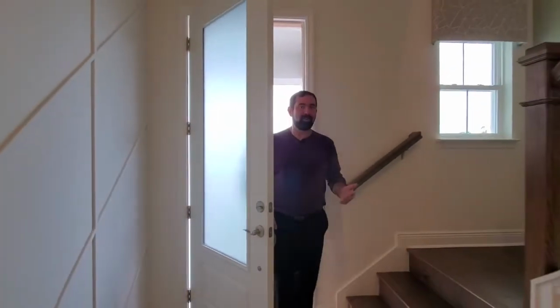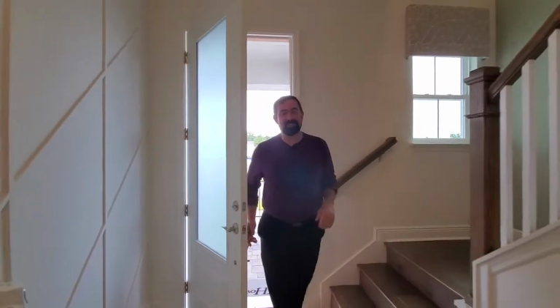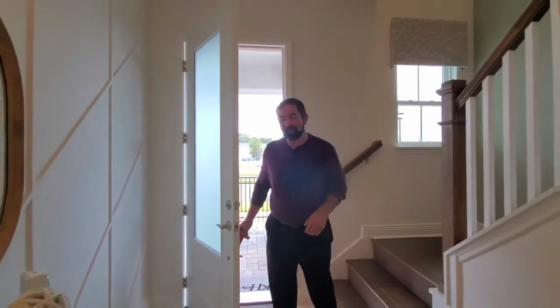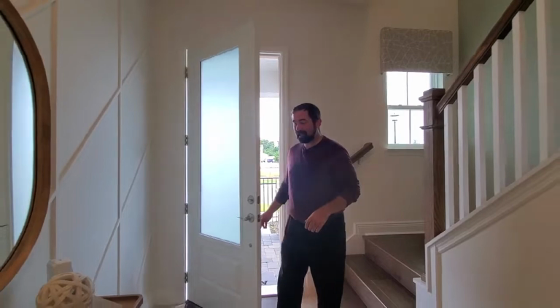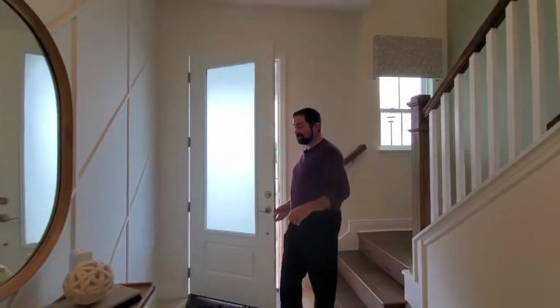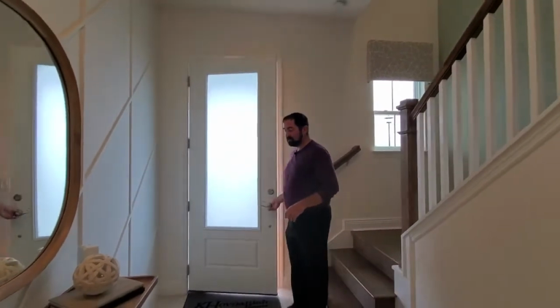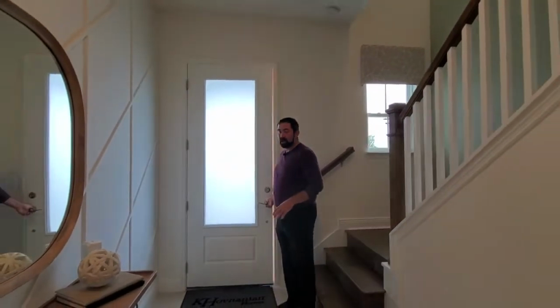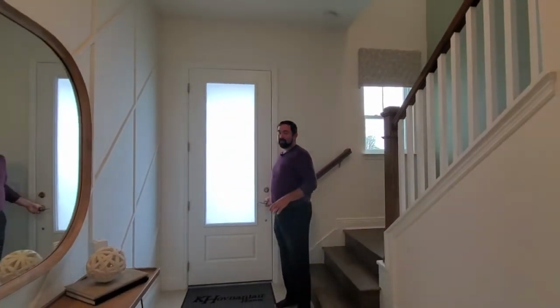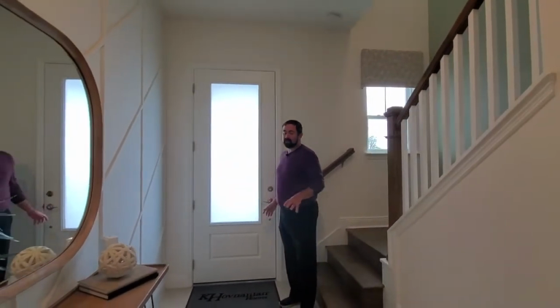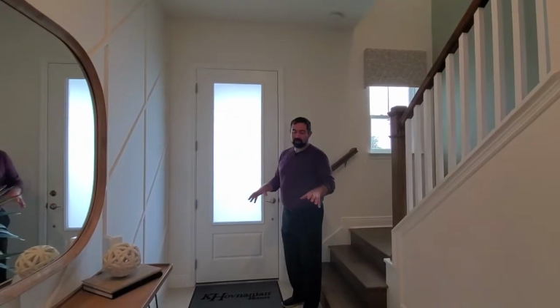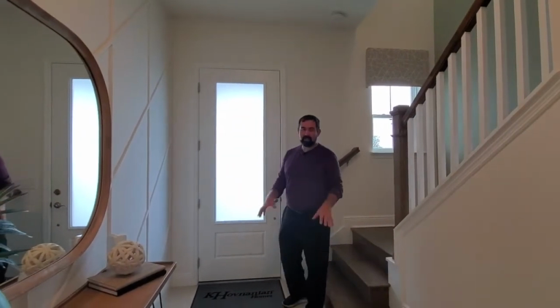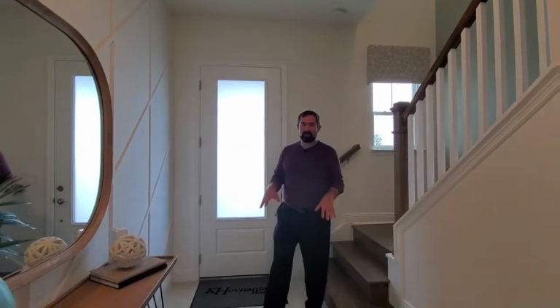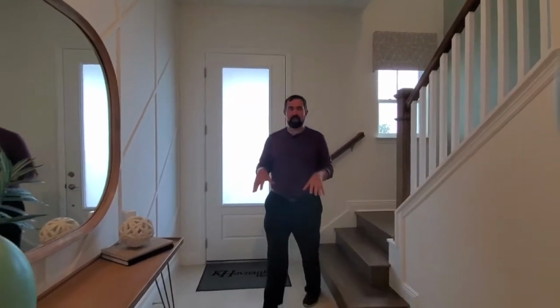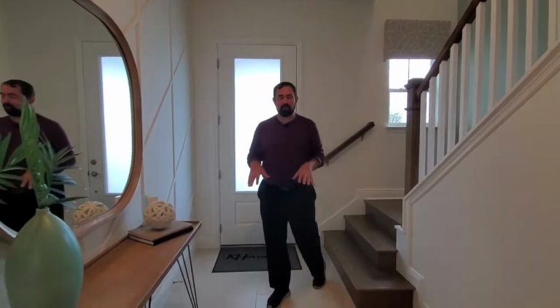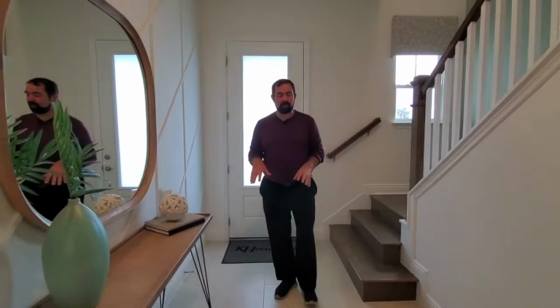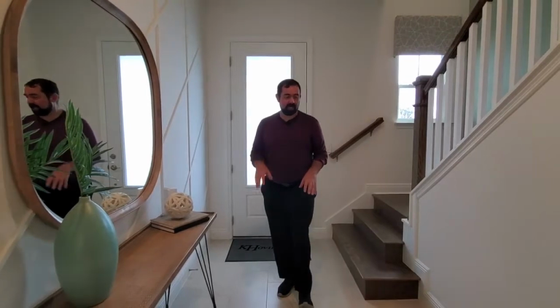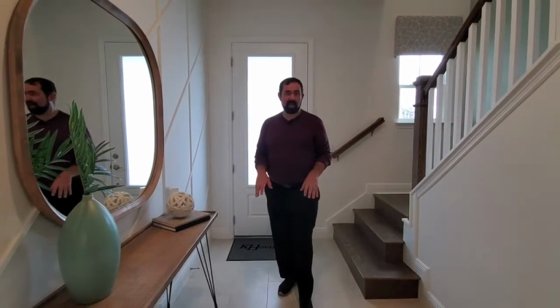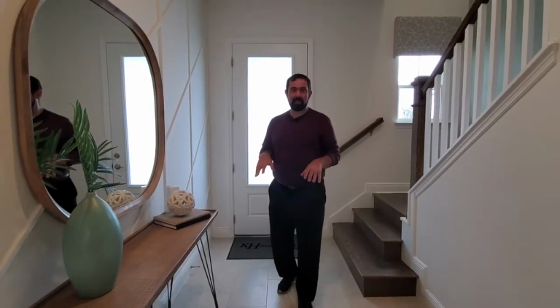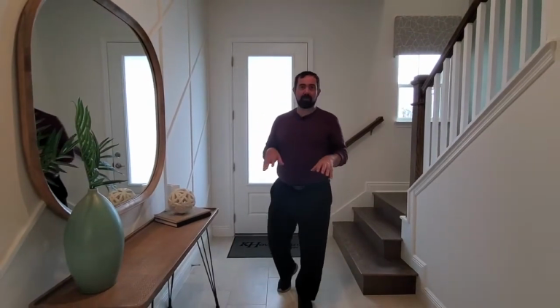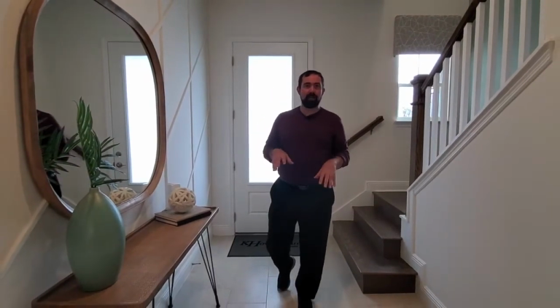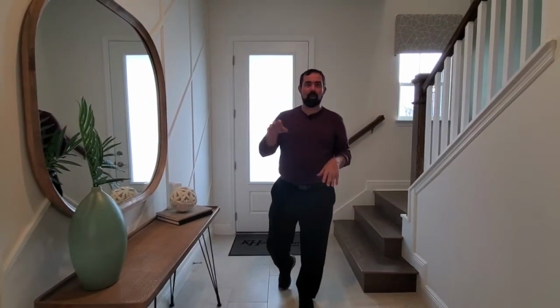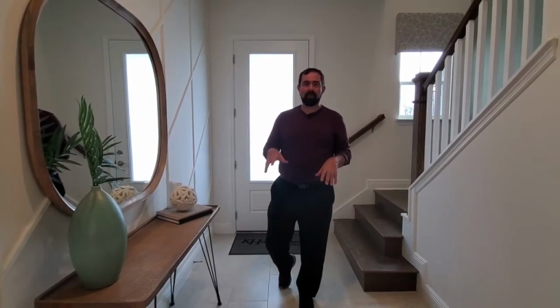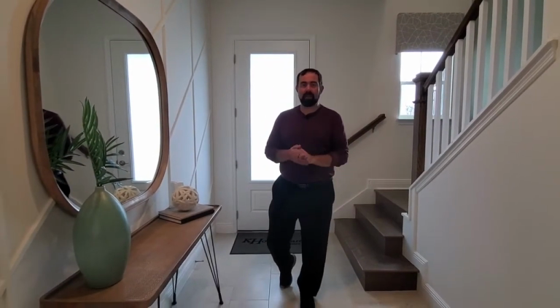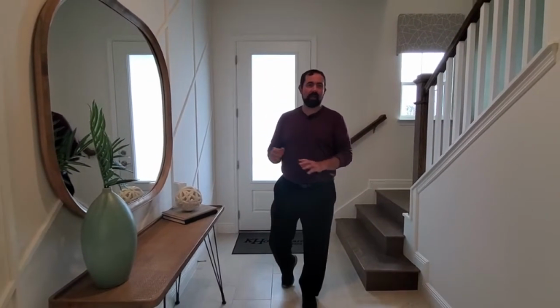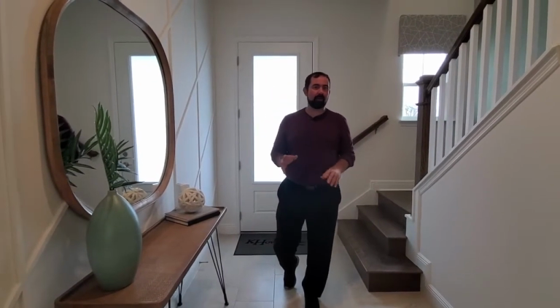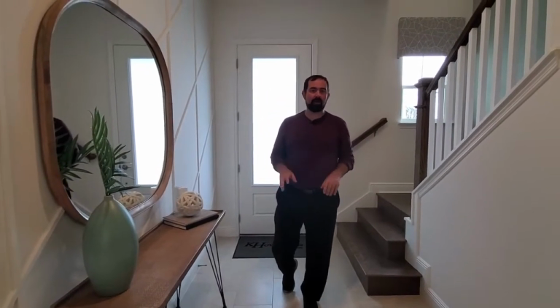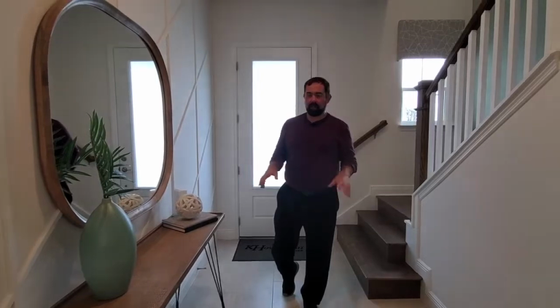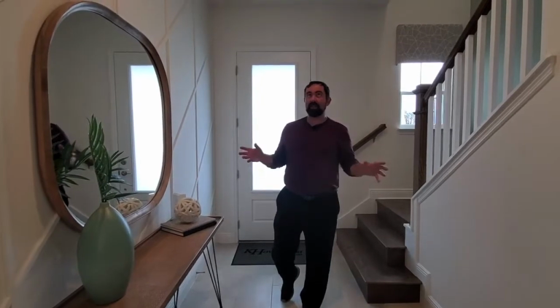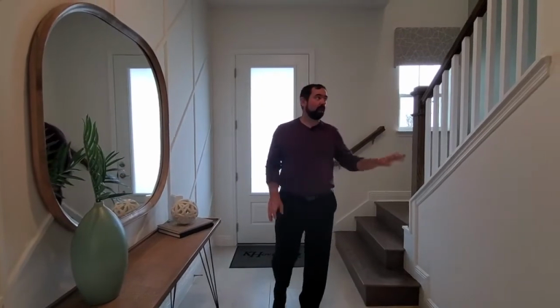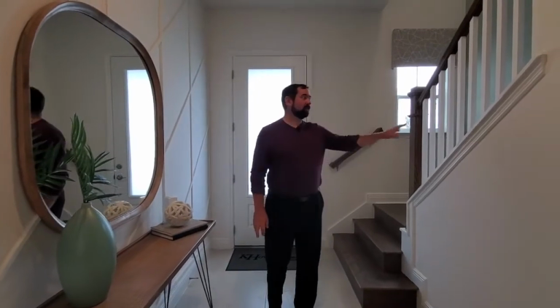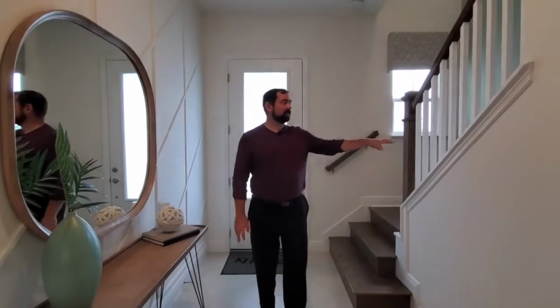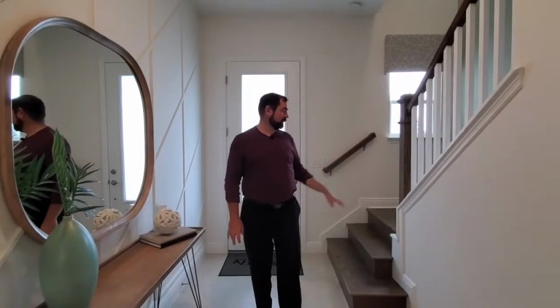Welcome inside to this home. The first thing we notice is that with the actual base price, they're going to have tile in the actual entryway and the wet areas and carpet throughout. But this is the entryway. We do have the stairs here to the left.